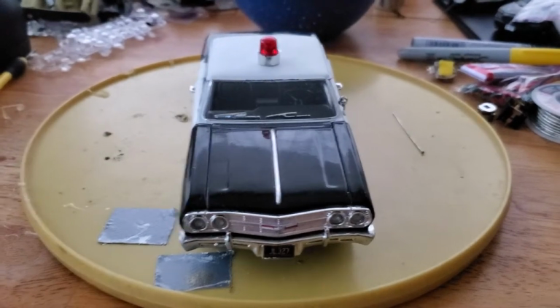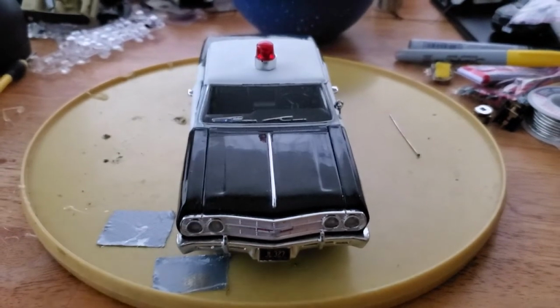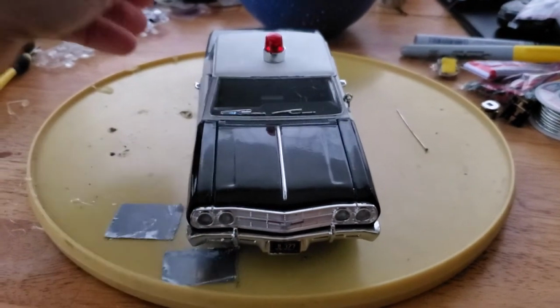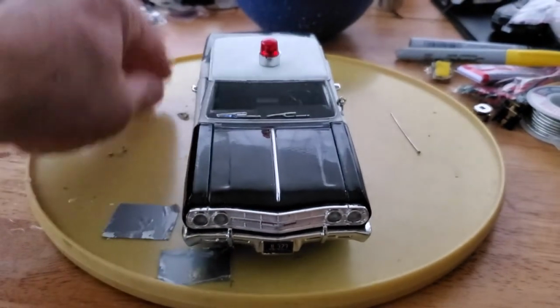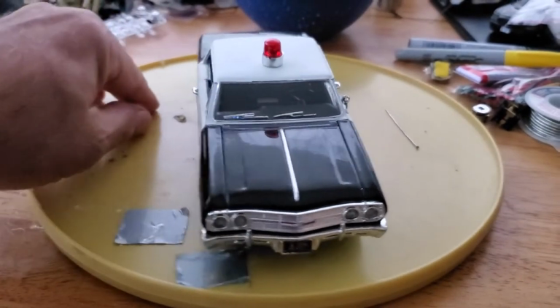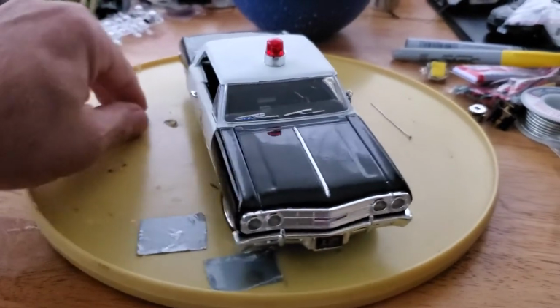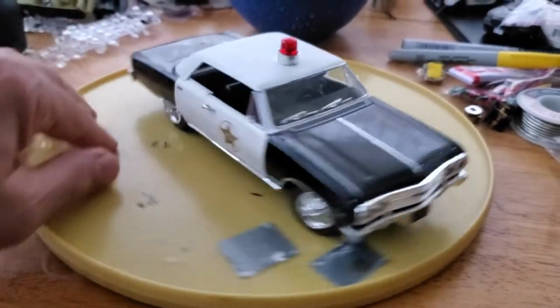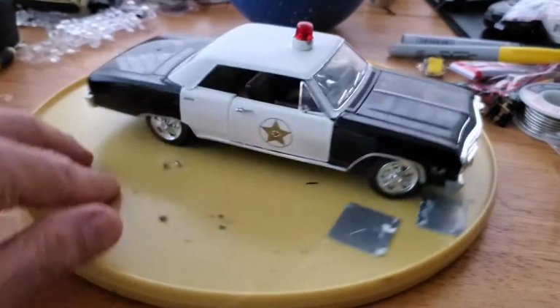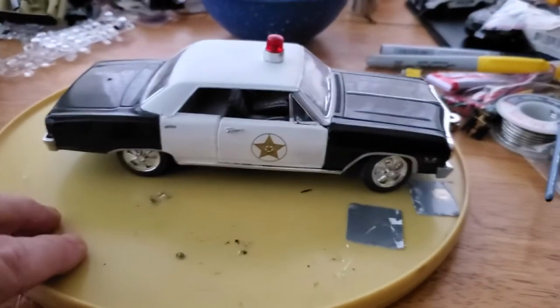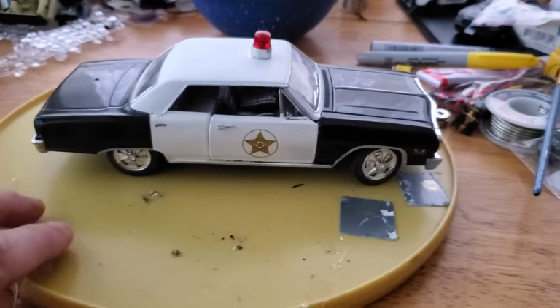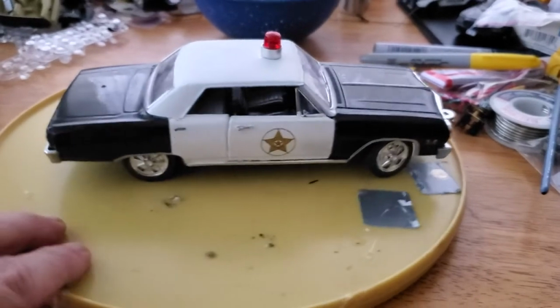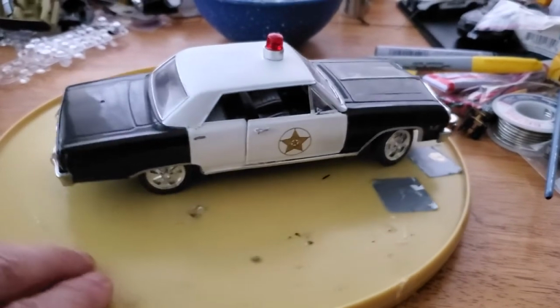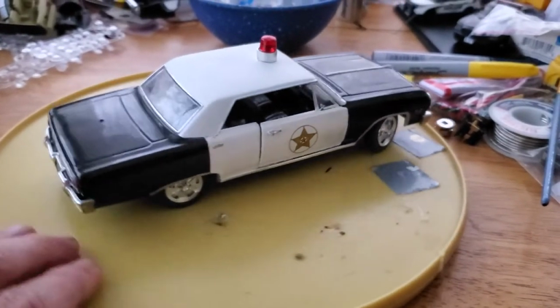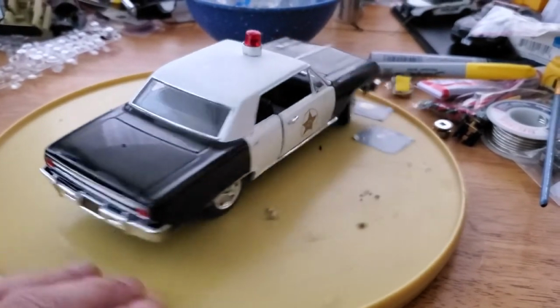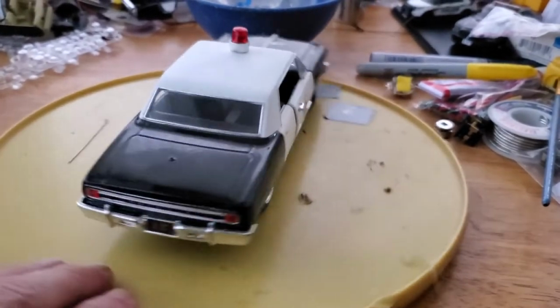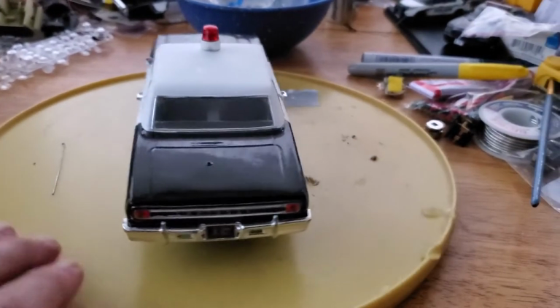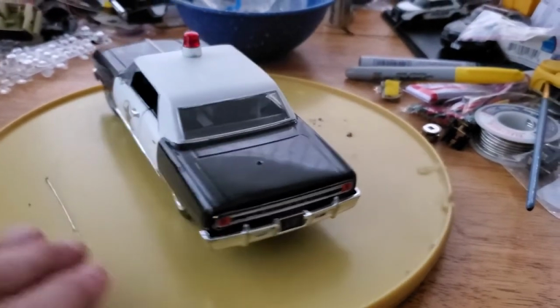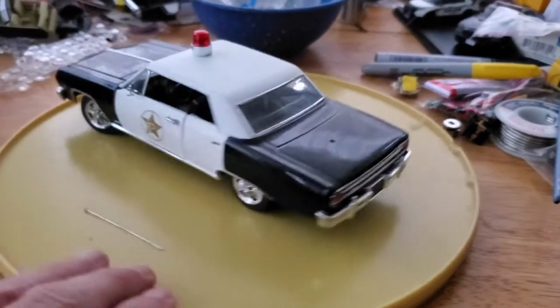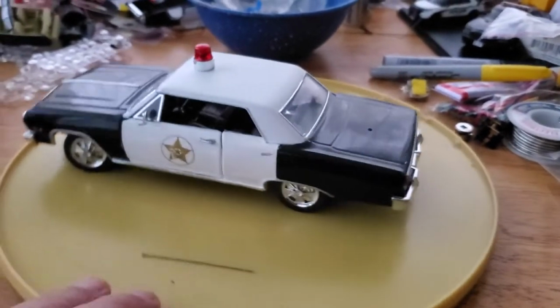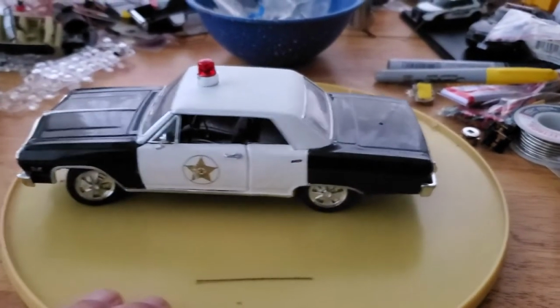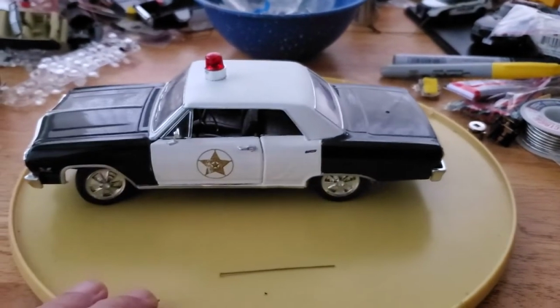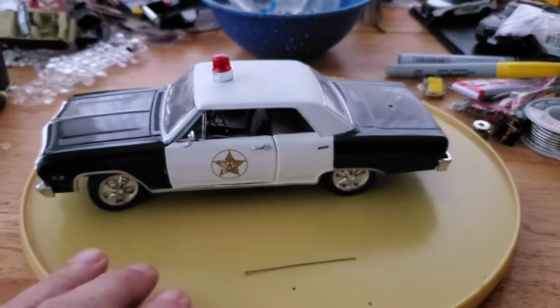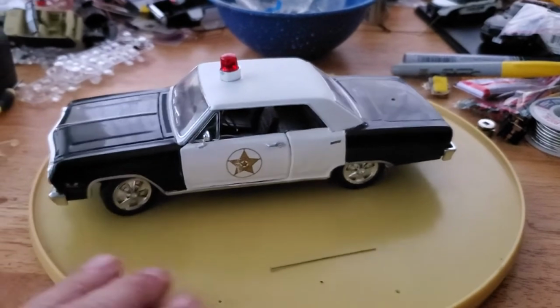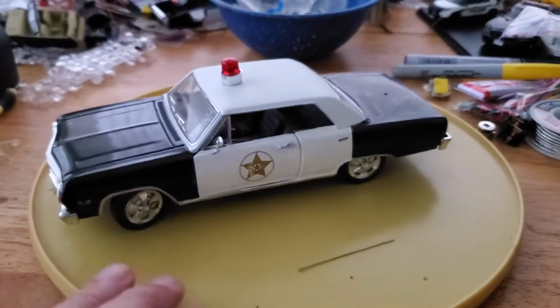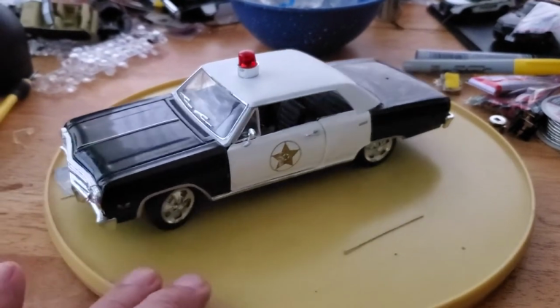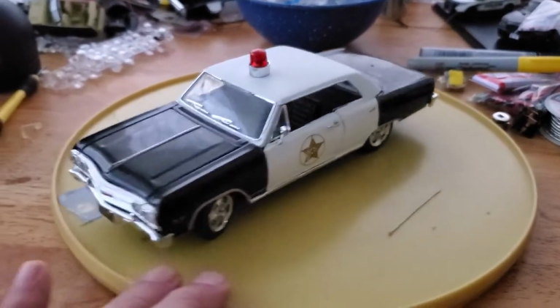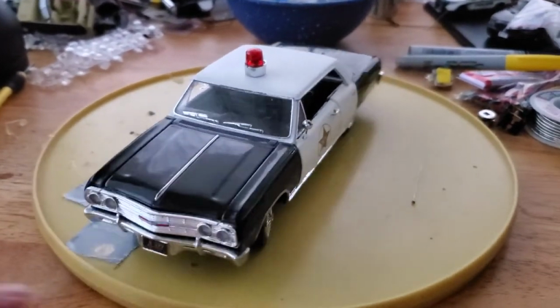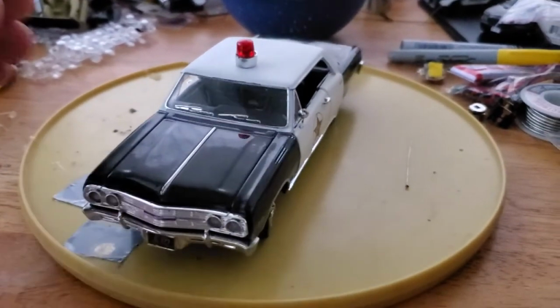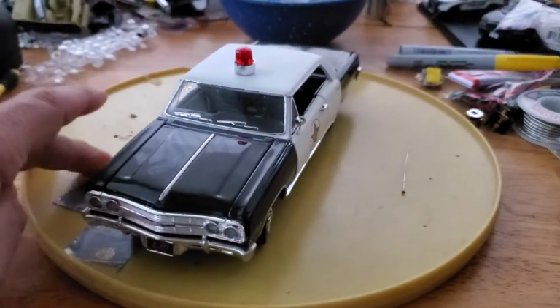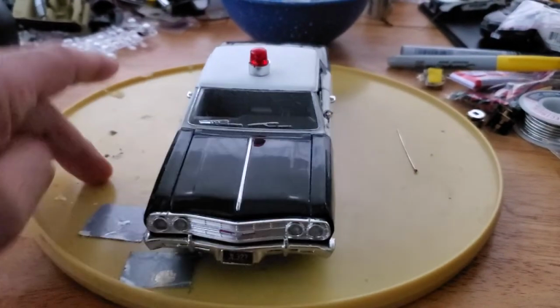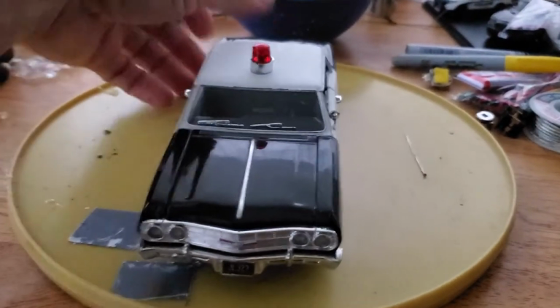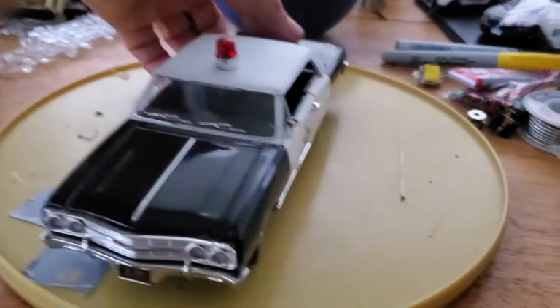This is a 1/24 scale Chevrolet made into a Mayberry police car, similar to the cars back then. It is not a Ford — I know it's a Chevrolet — but it's got the Mayberry Sheriff's Department markings on it.